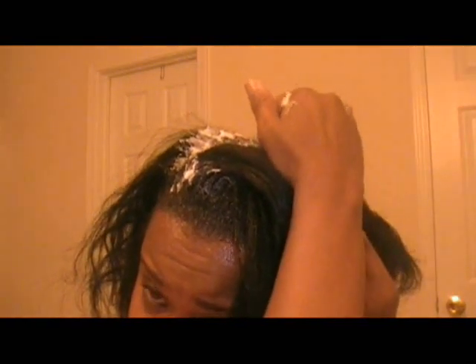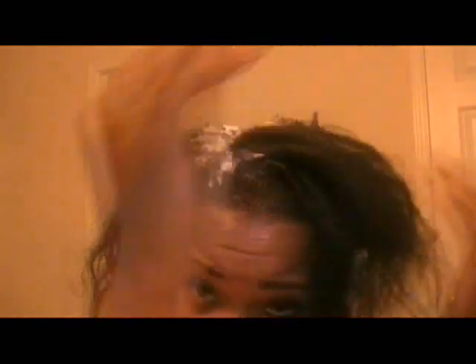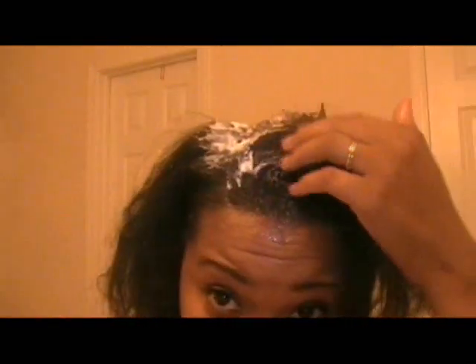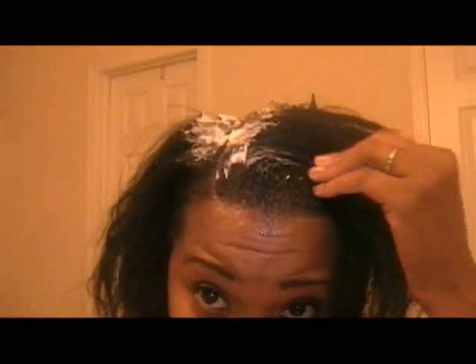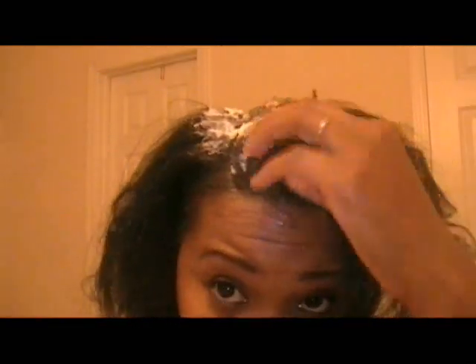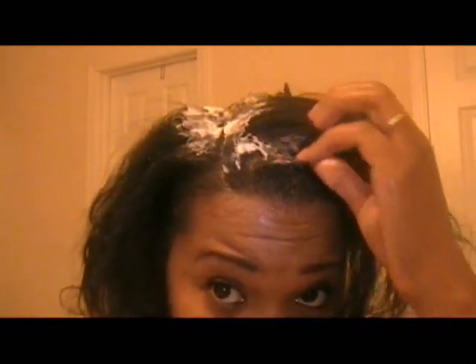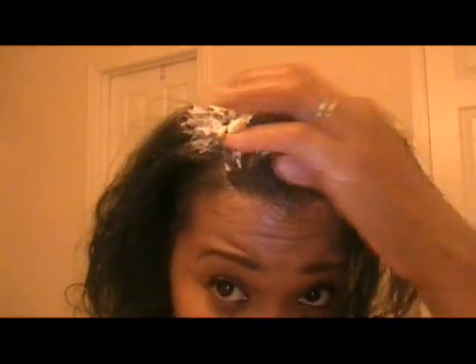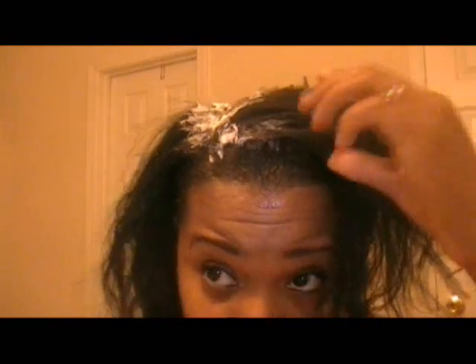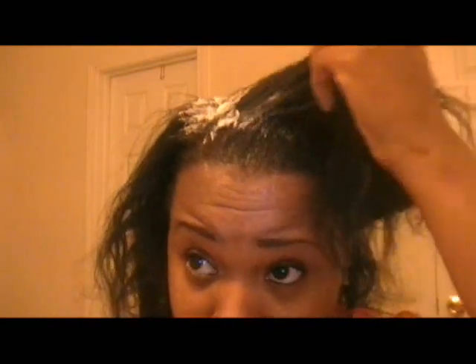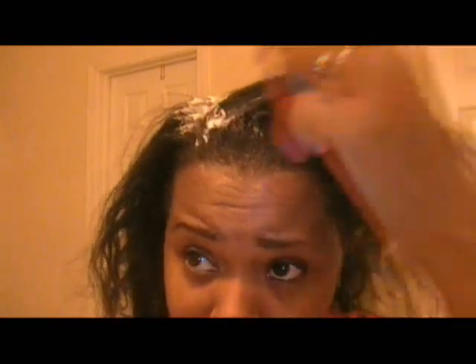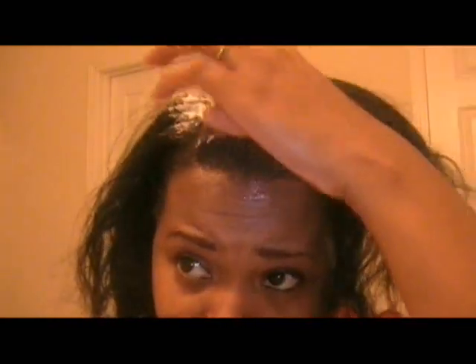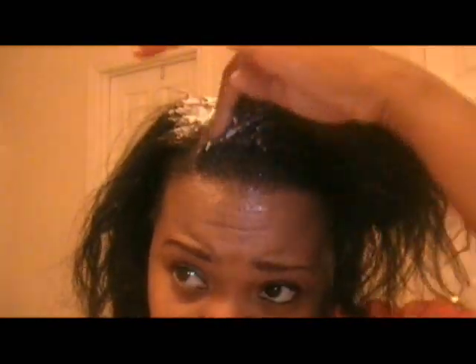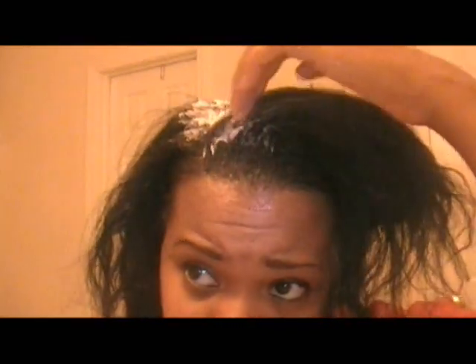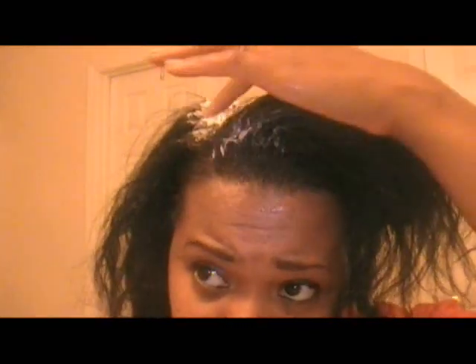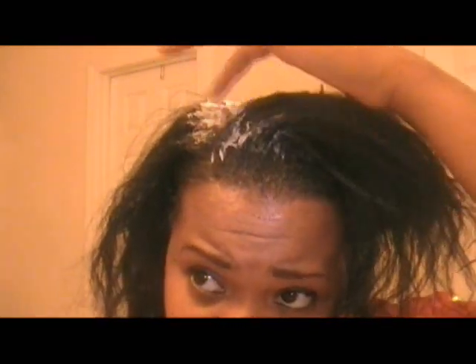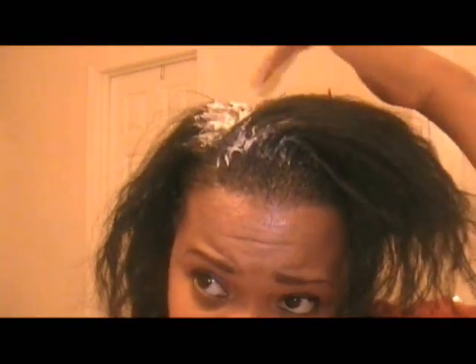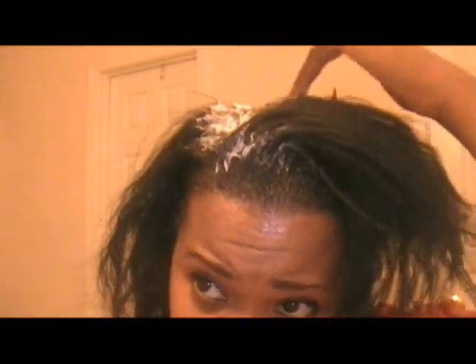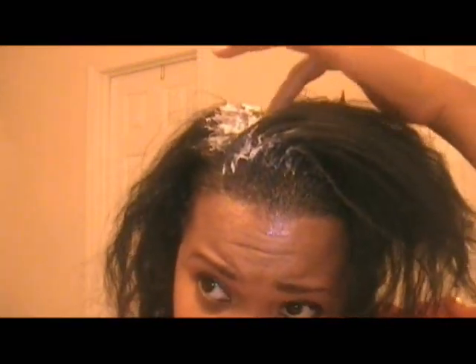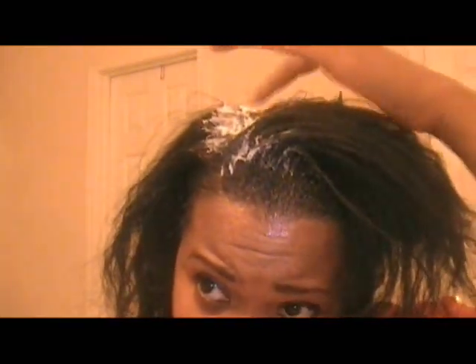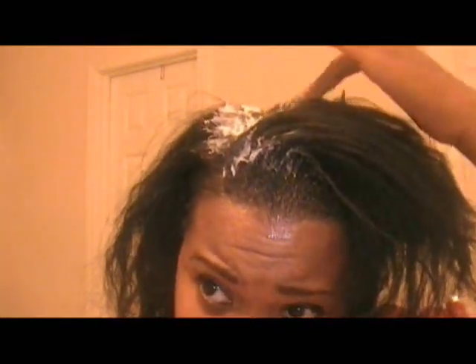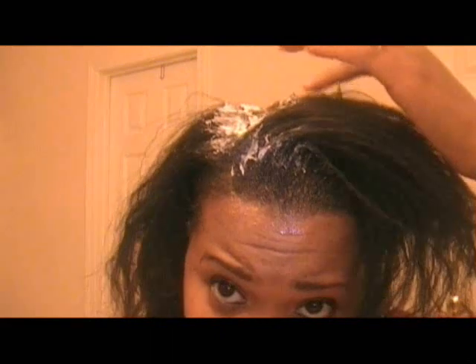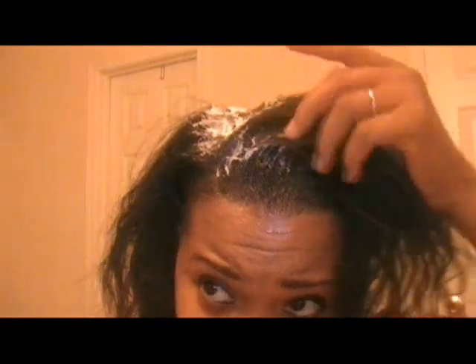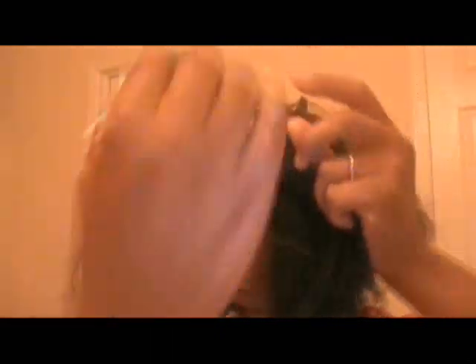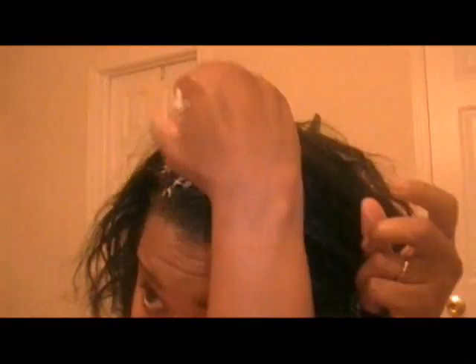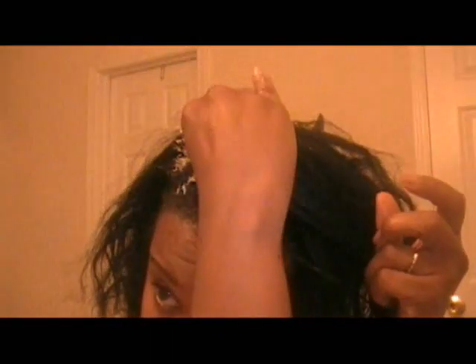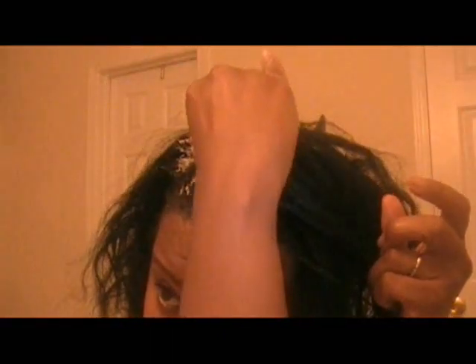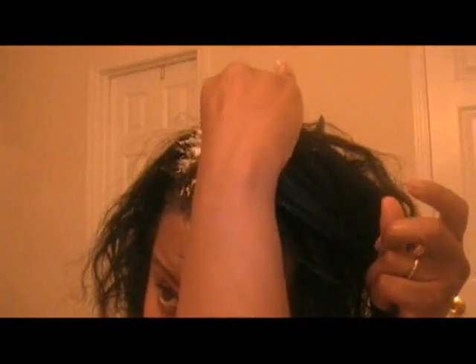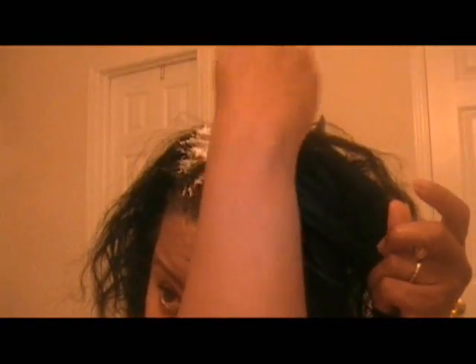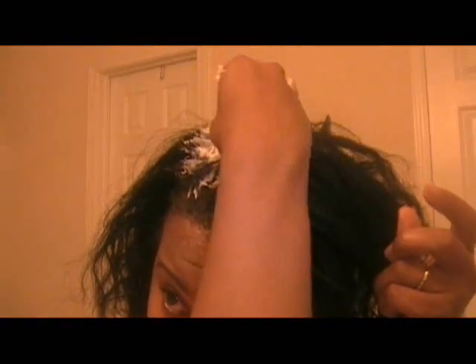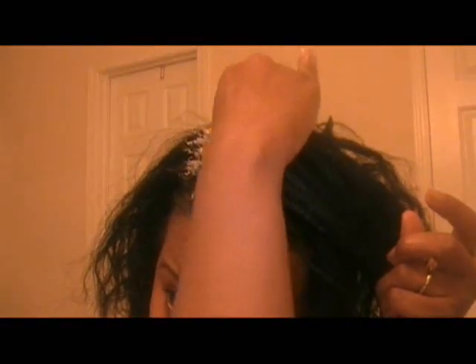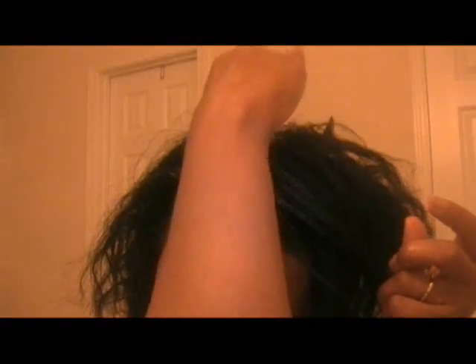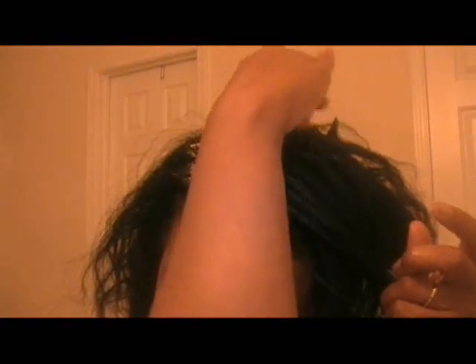I just have to do it awkwardly, kind of like this. One thing I do try to do is not let it overlap into the previously applied relaxer.